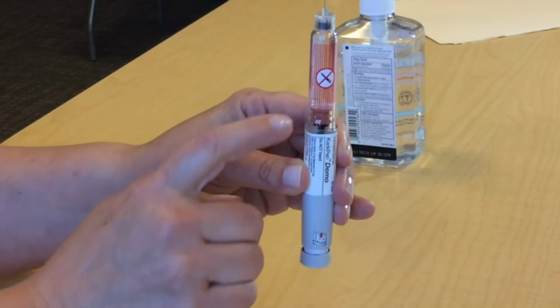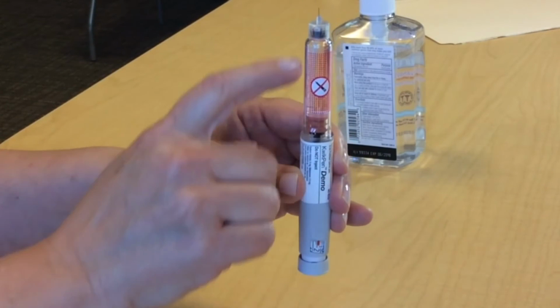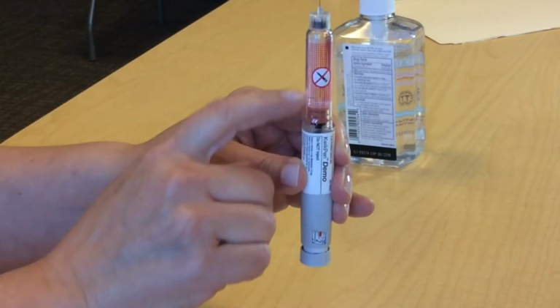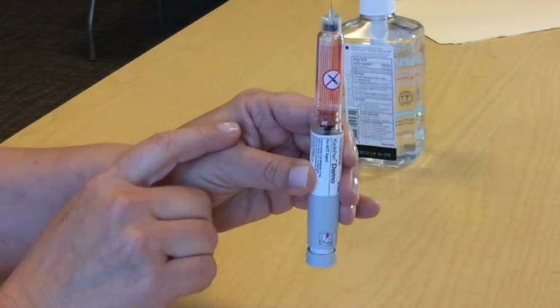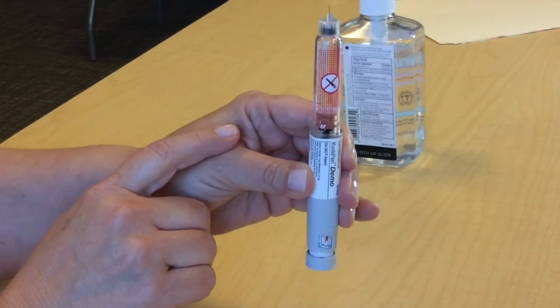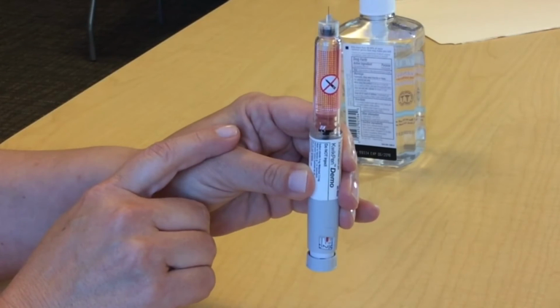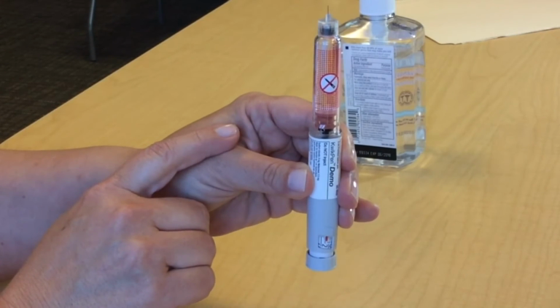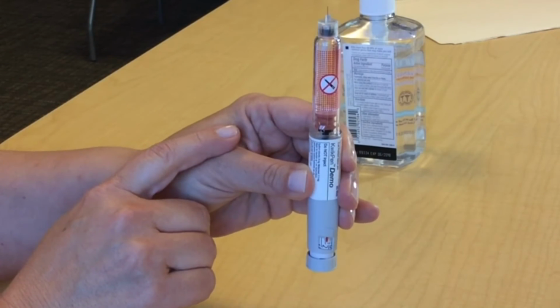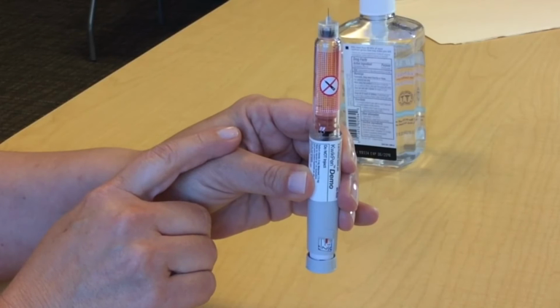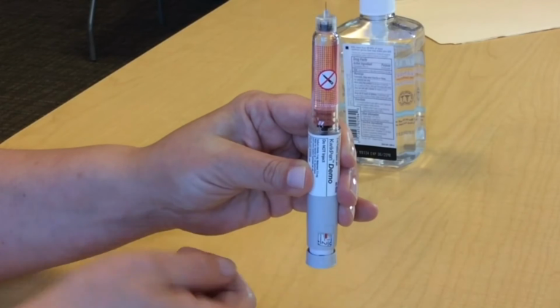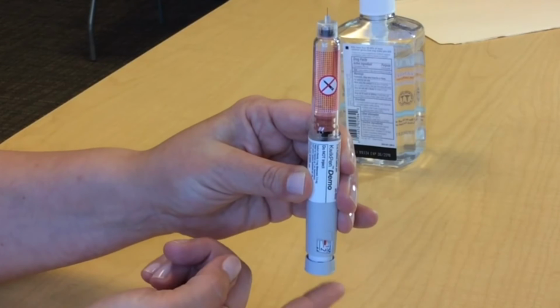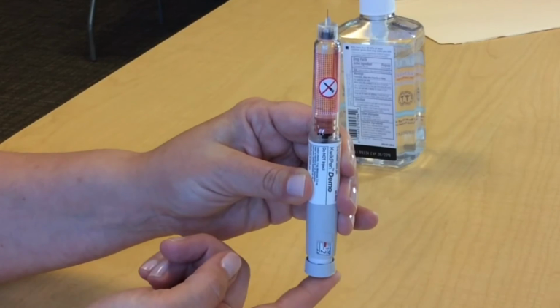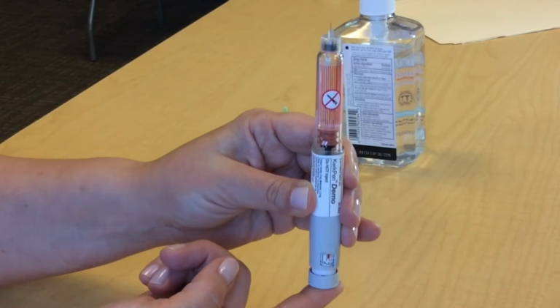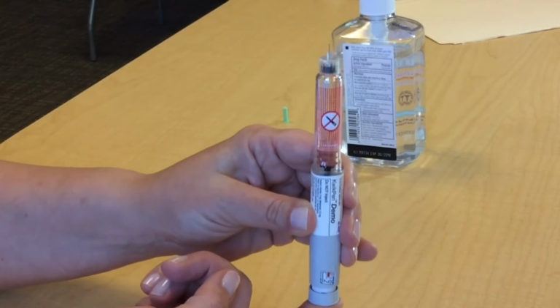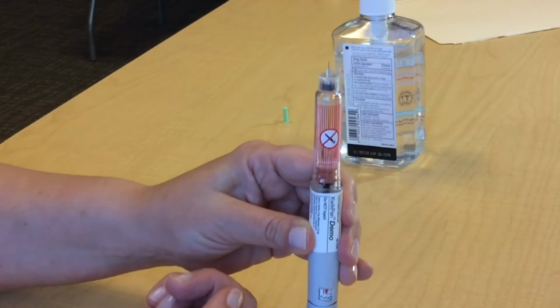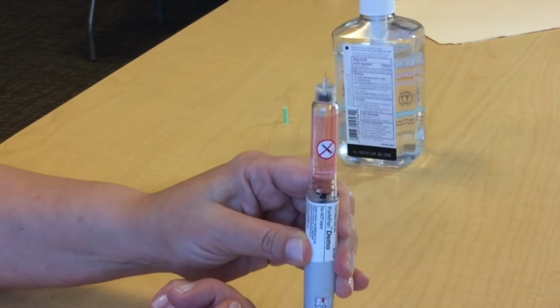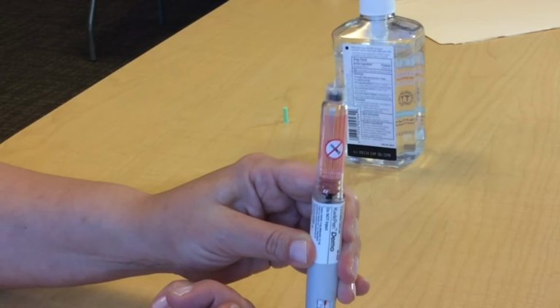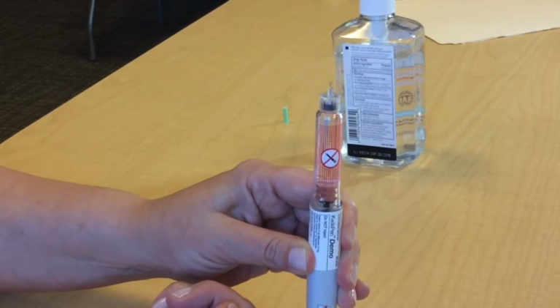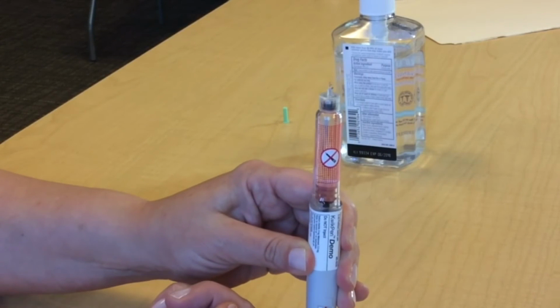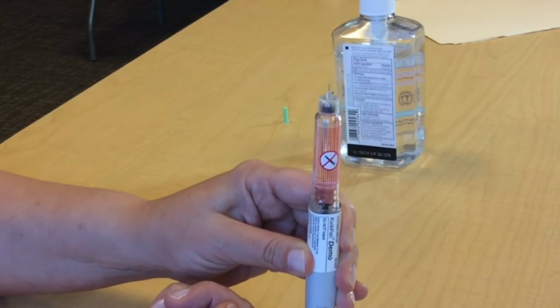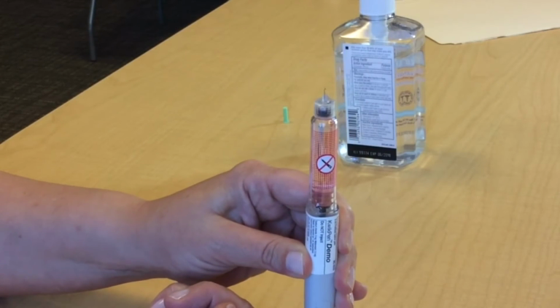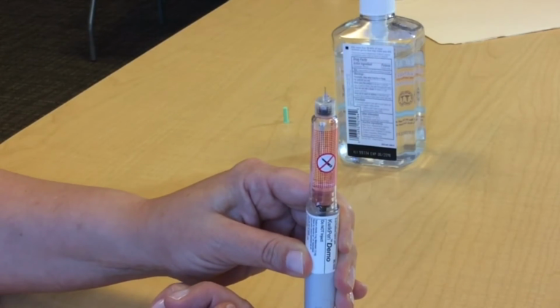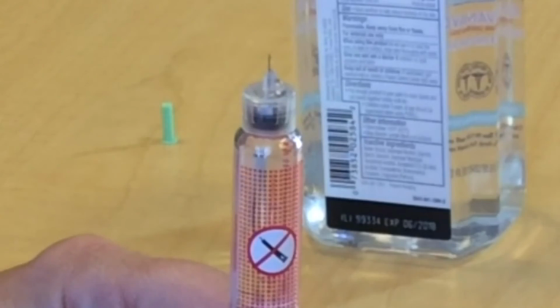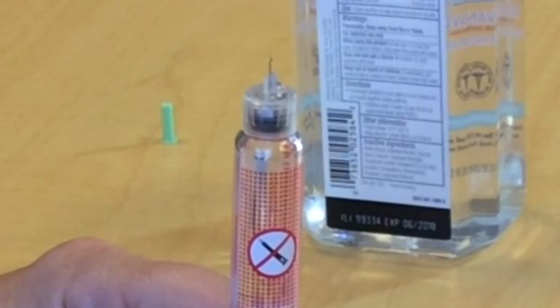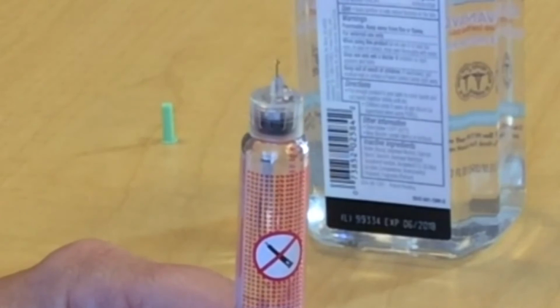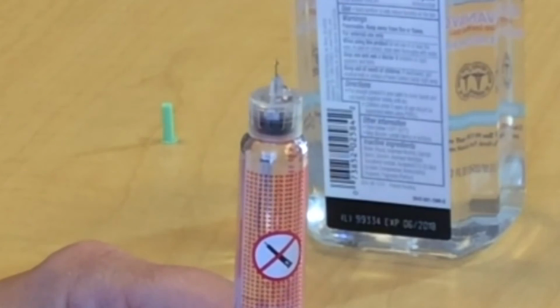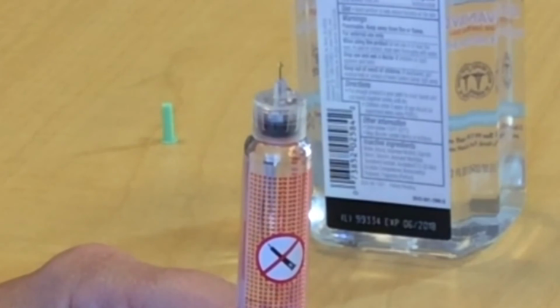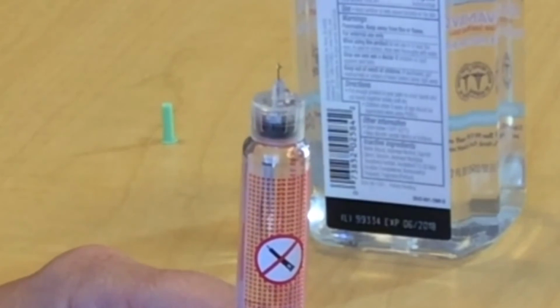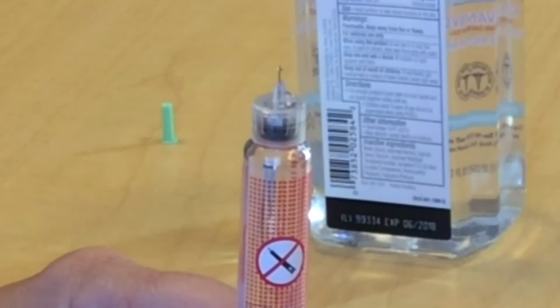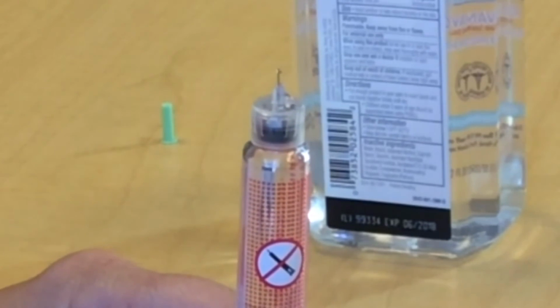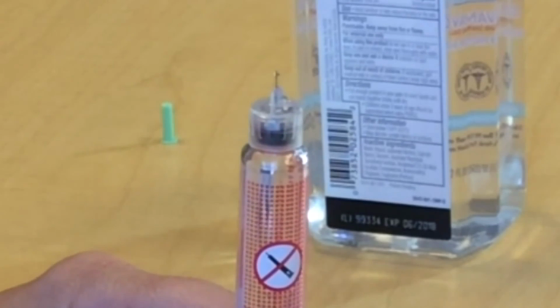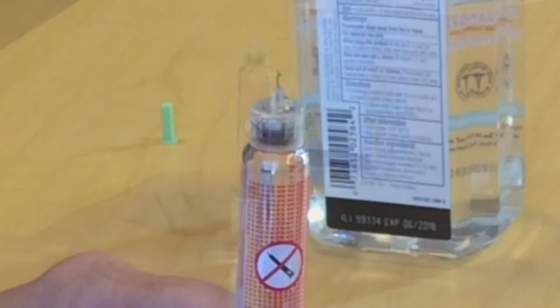Once you've cleared all the air bubbles to the top of the insulin, press the knob and hold, and you want to see insulin coming out of the needle.